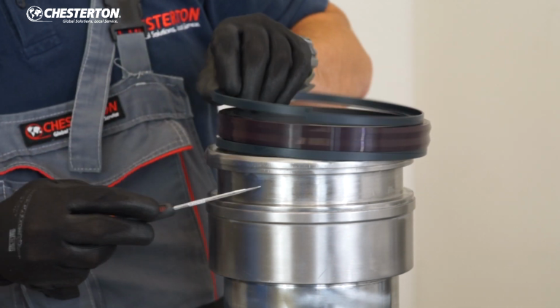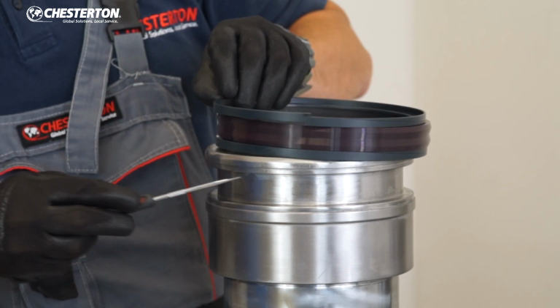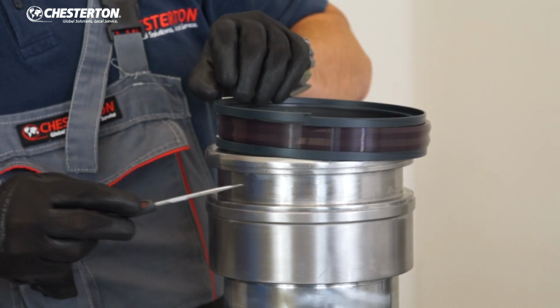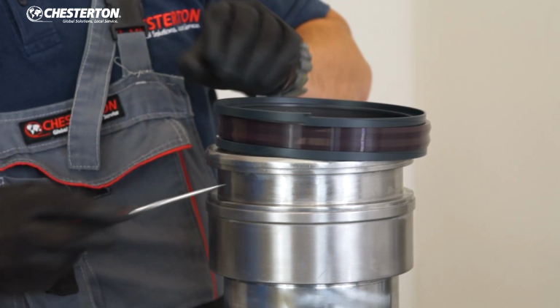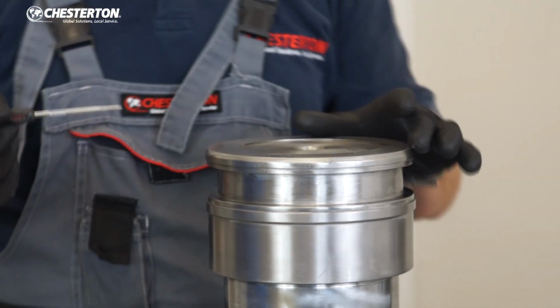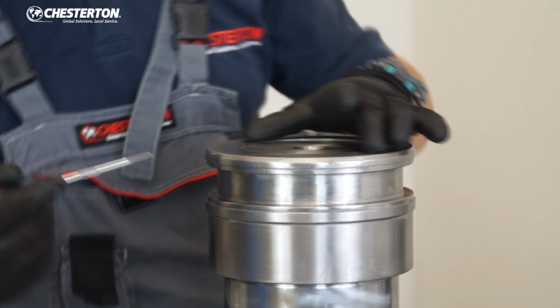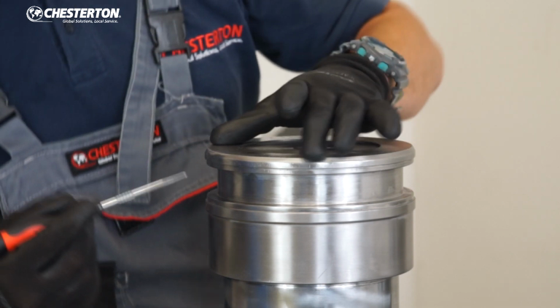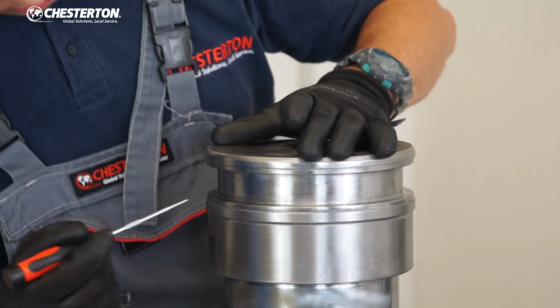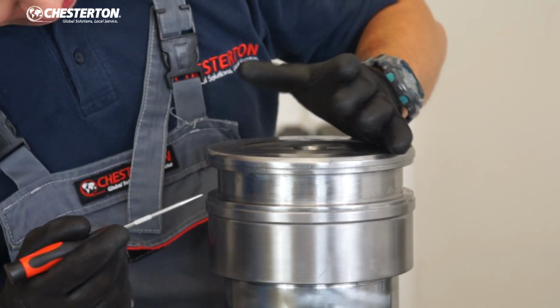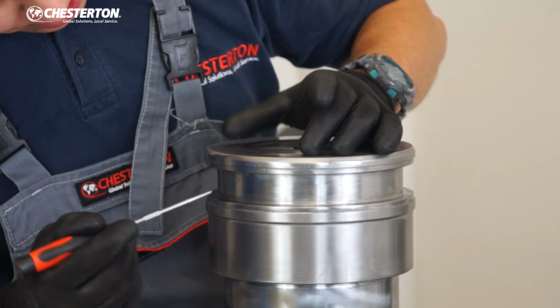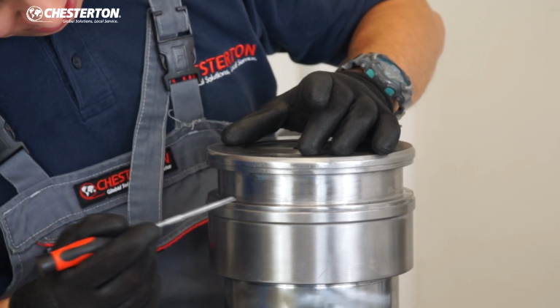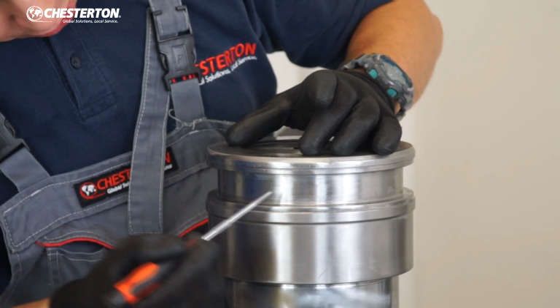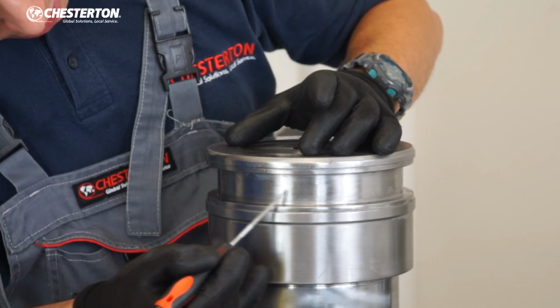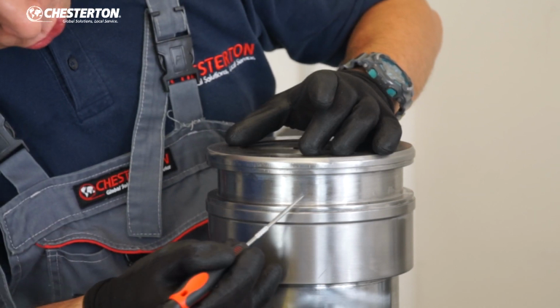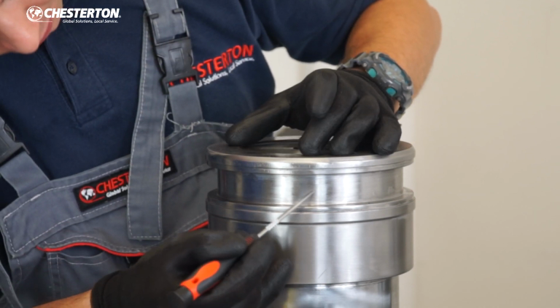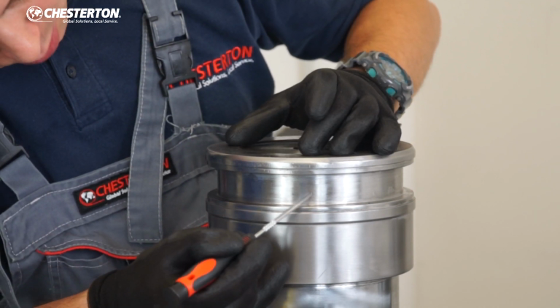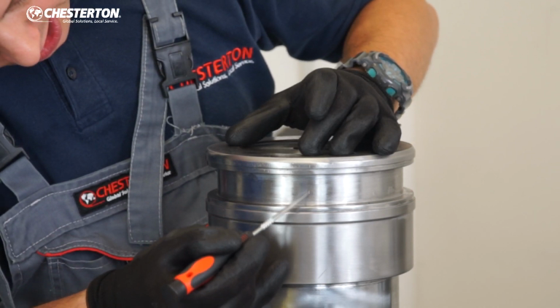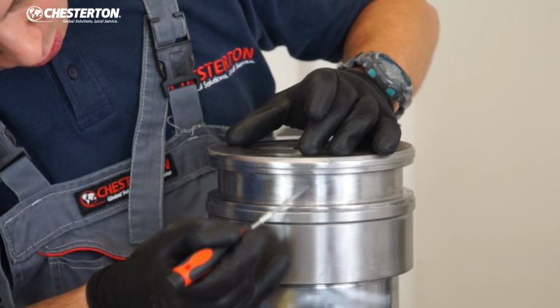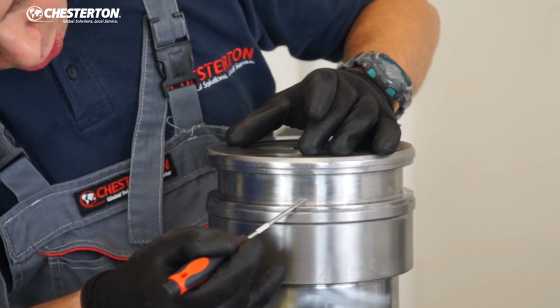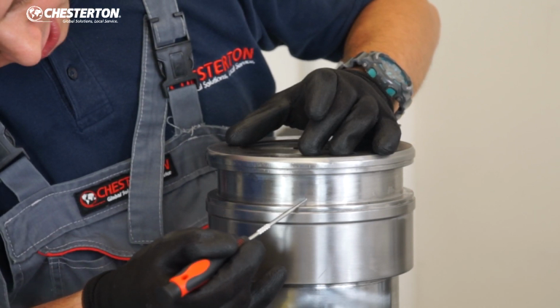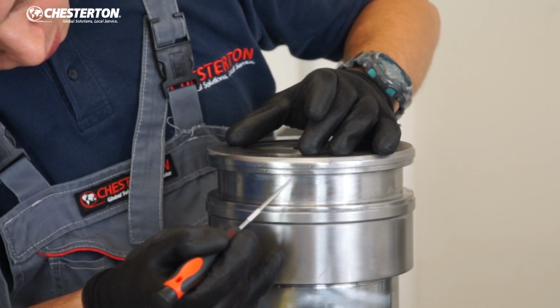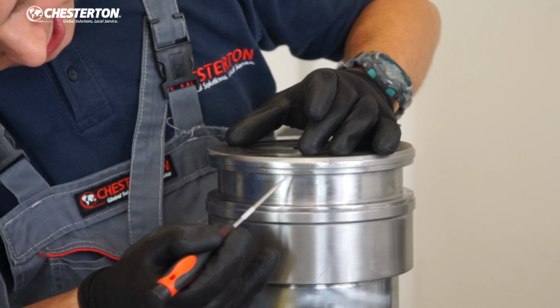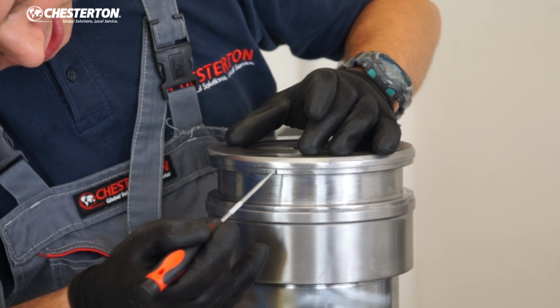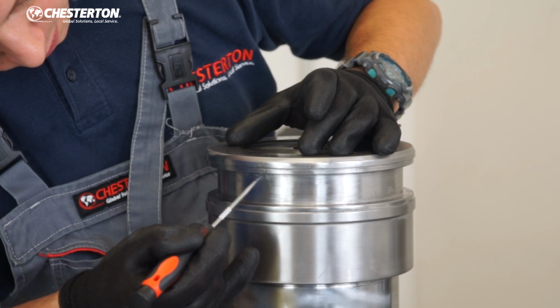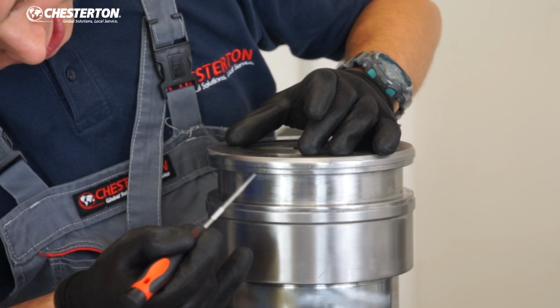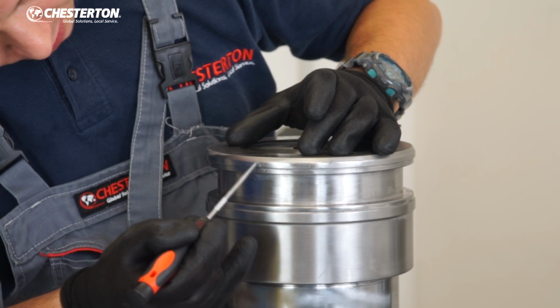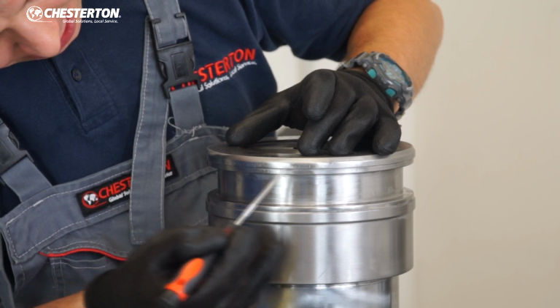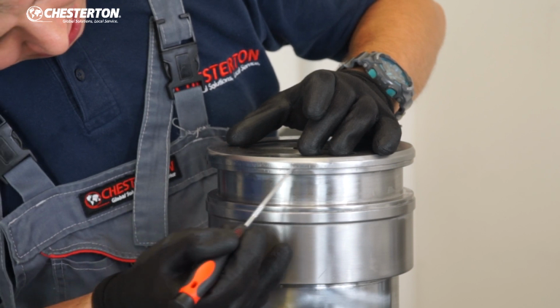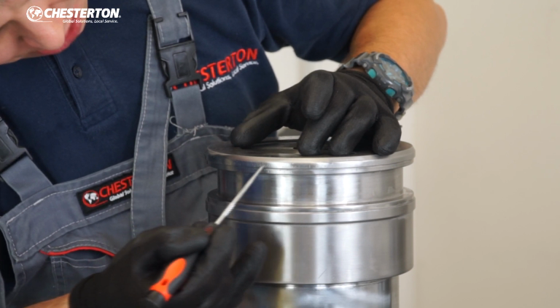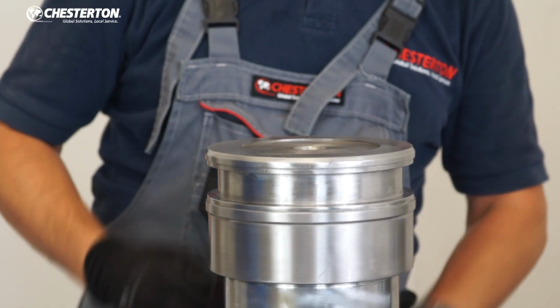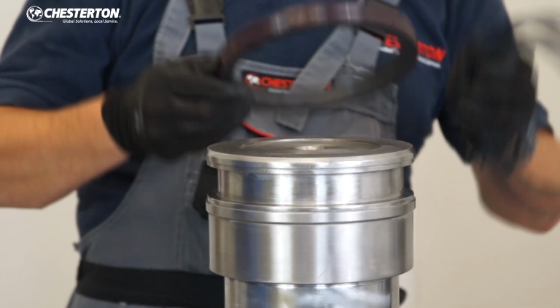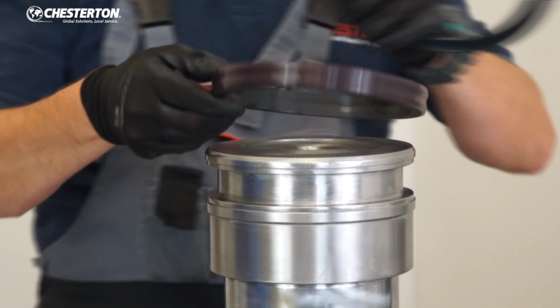Before you start the installation, check the groove for any scratches, assess the condition of the groove, and check the sharpness of the edges.